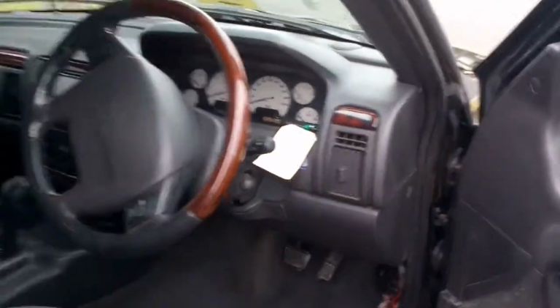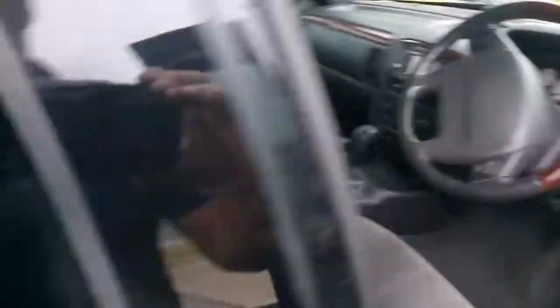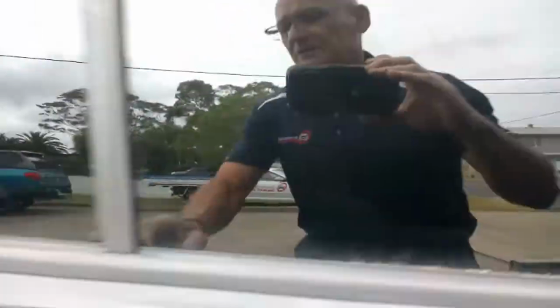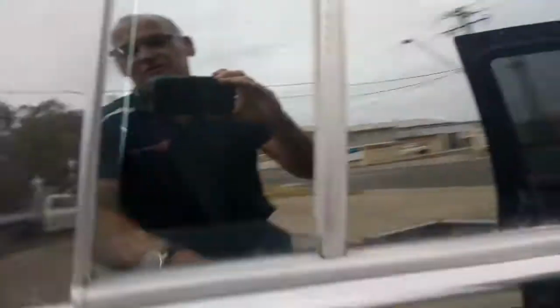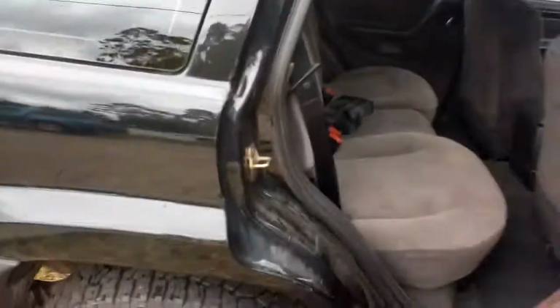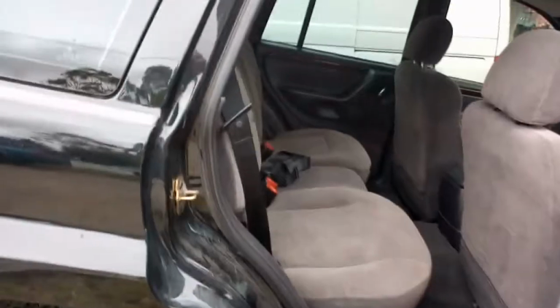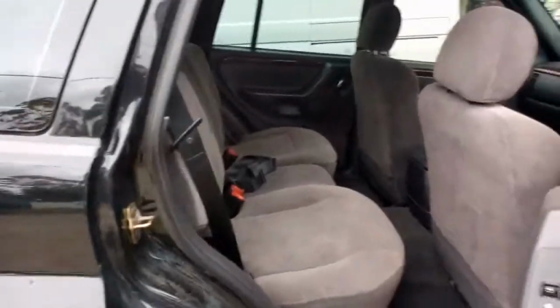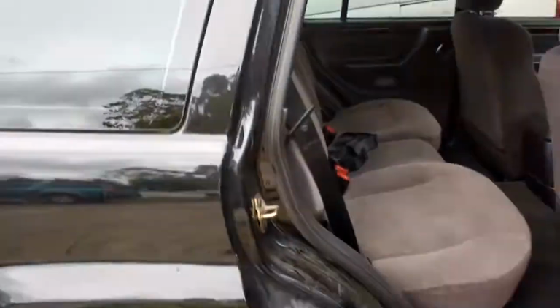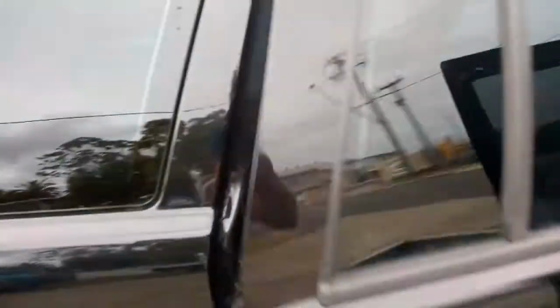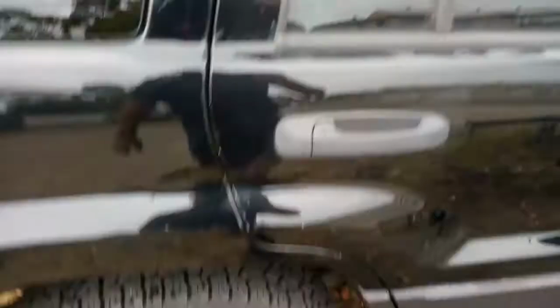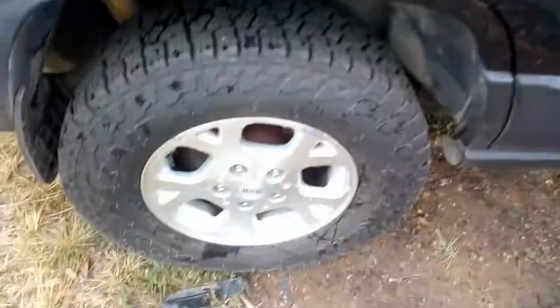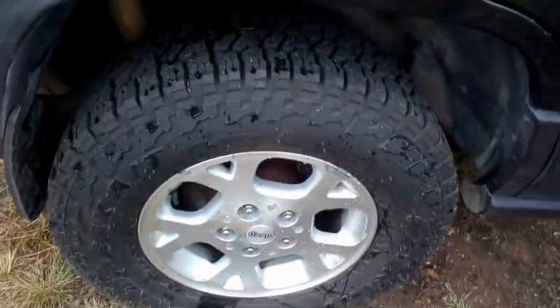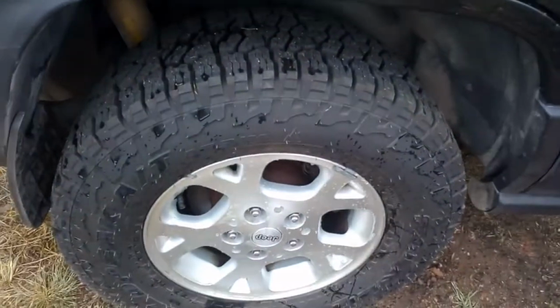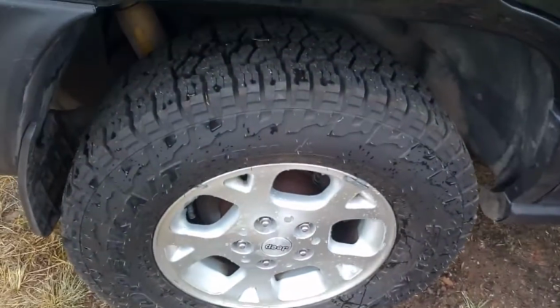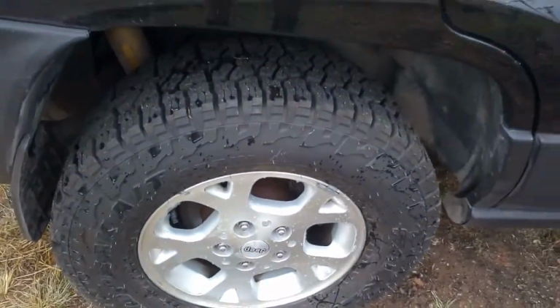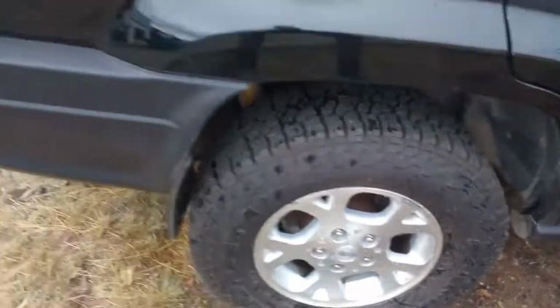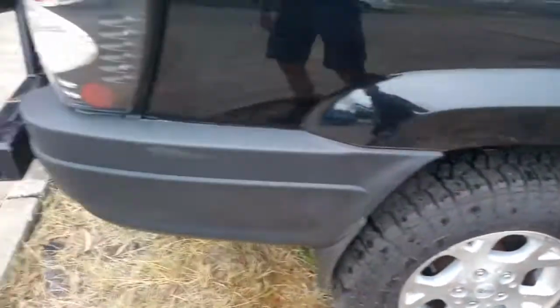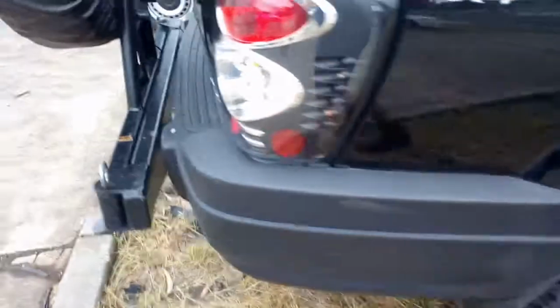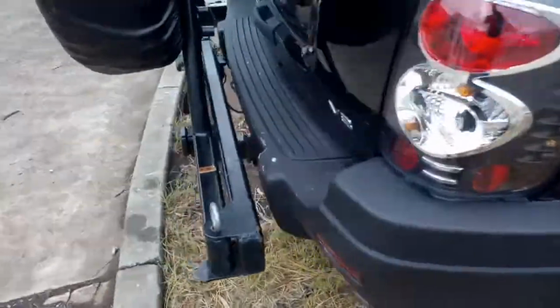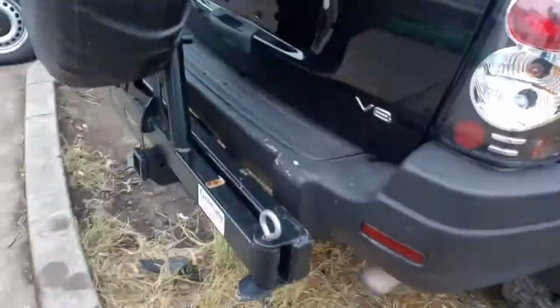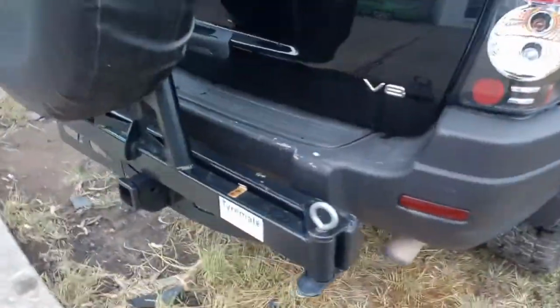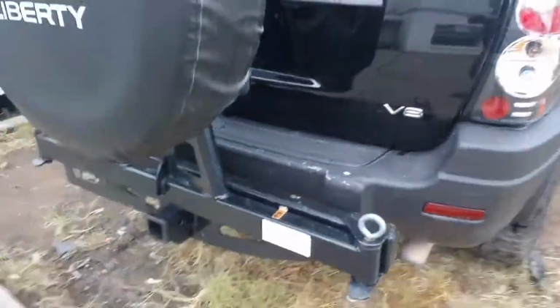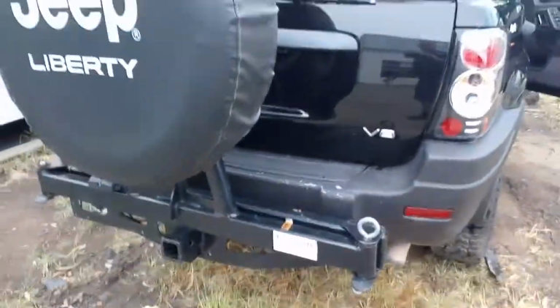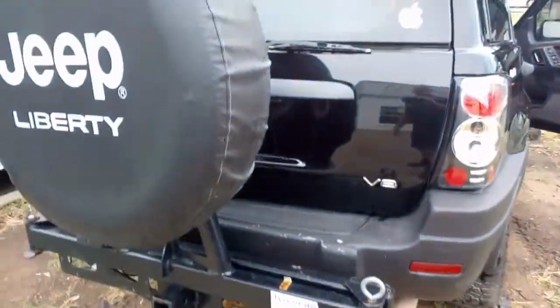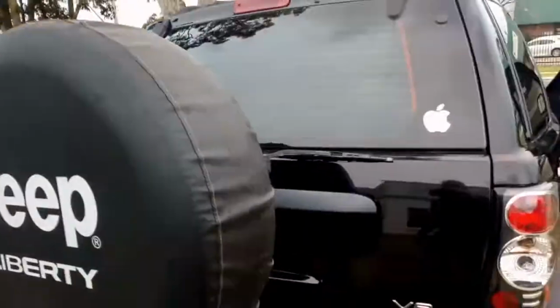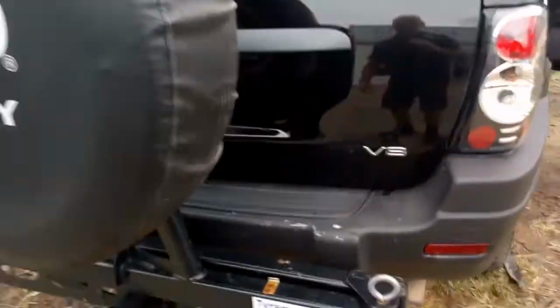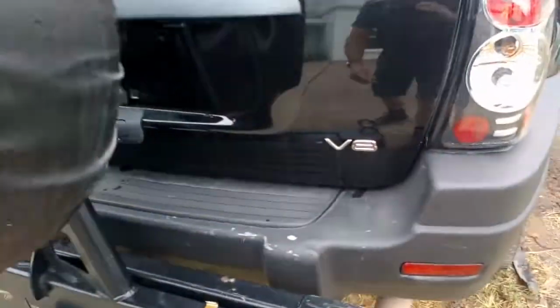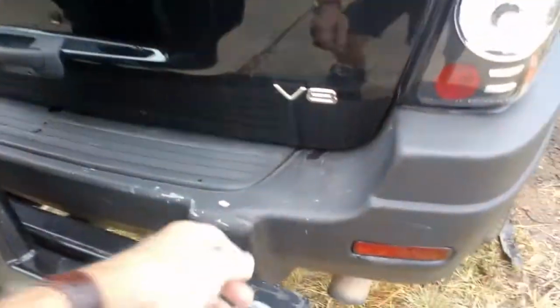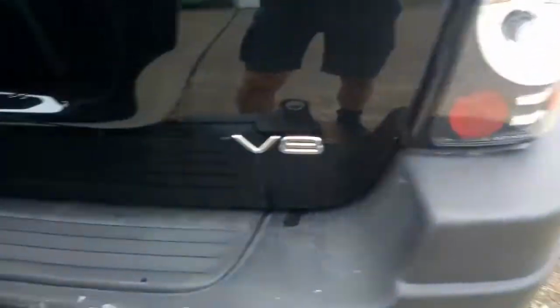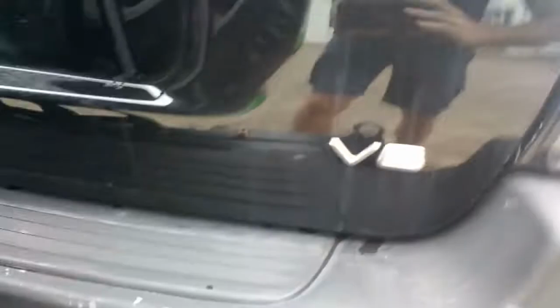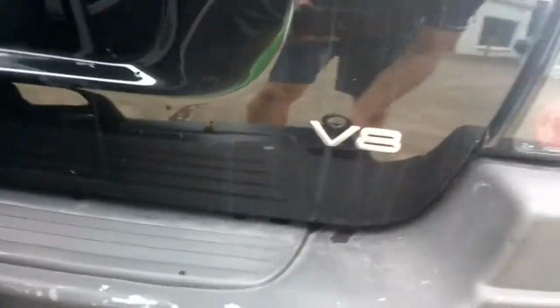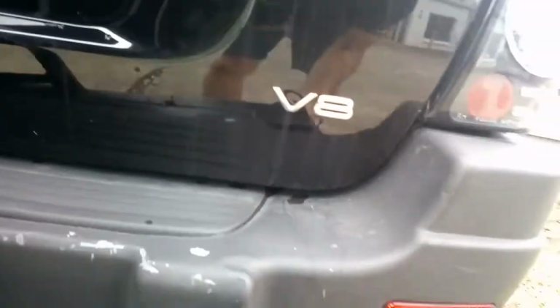I'll show you in the back here. There's the wheels — nearly new tyres on it. Got the wheel rack on the back there. Good tailgate.